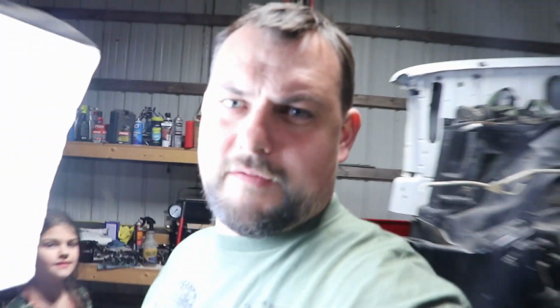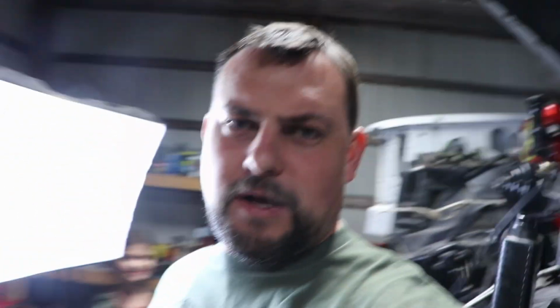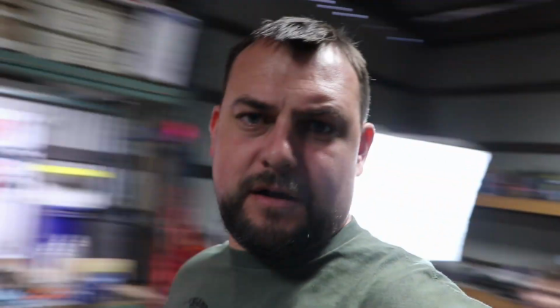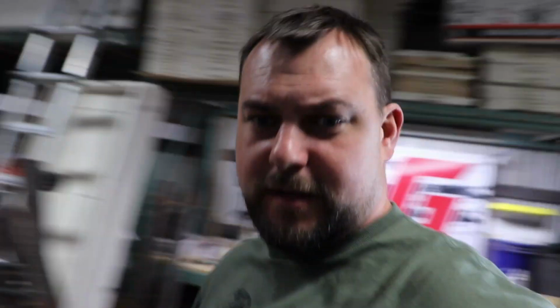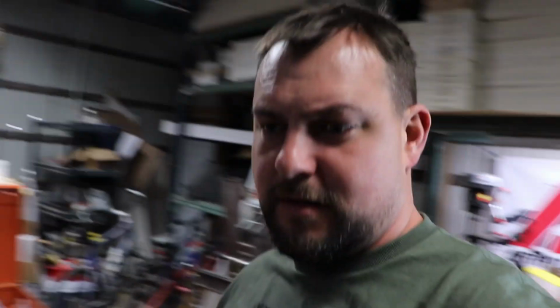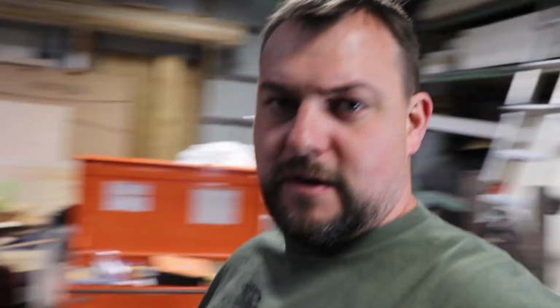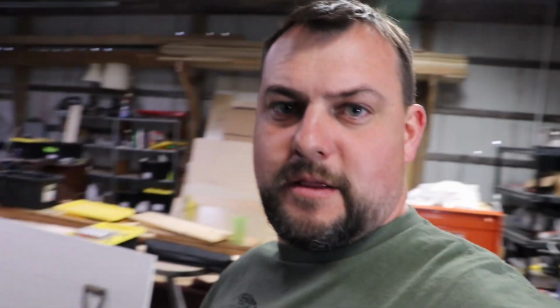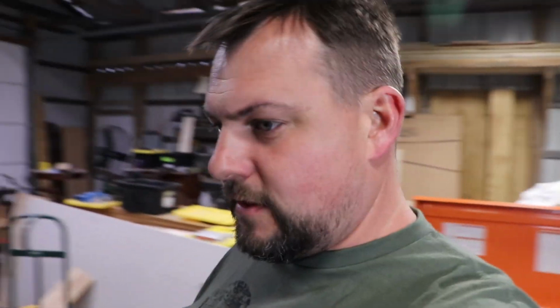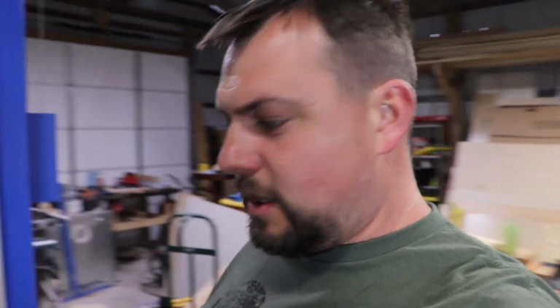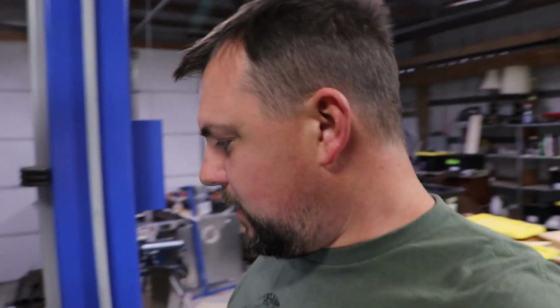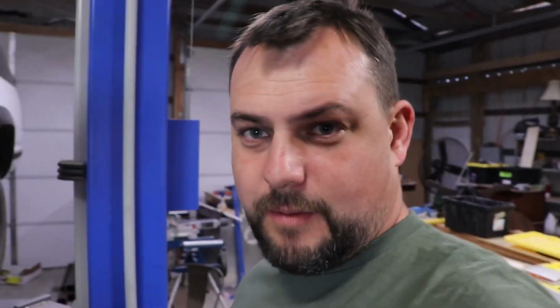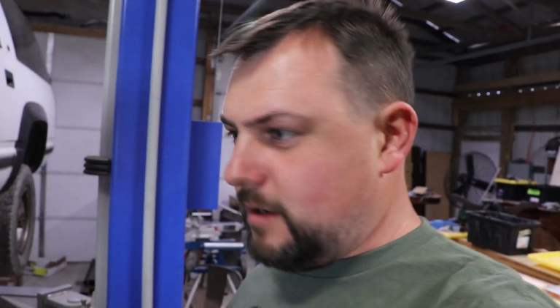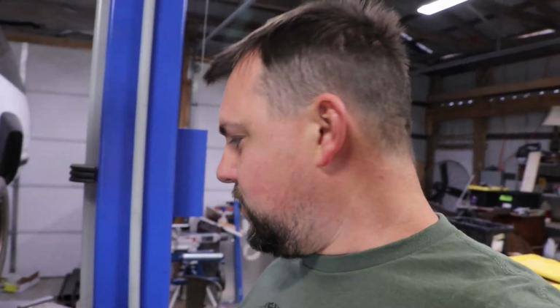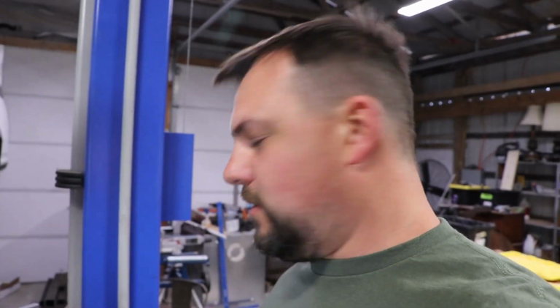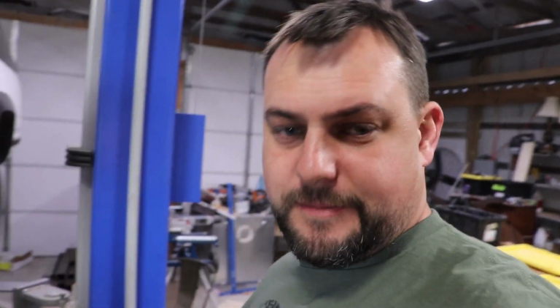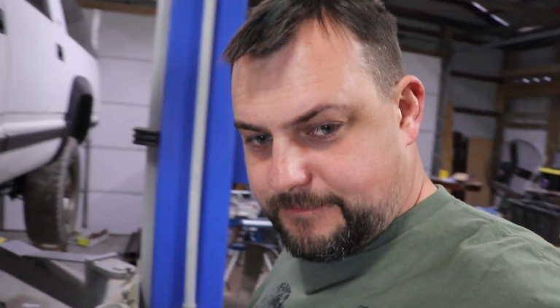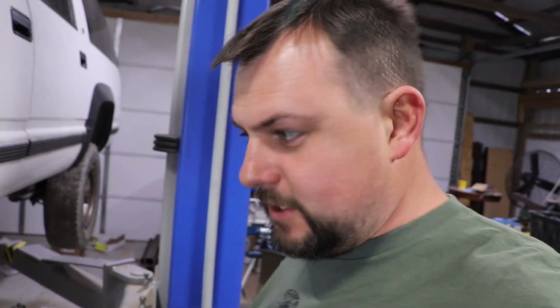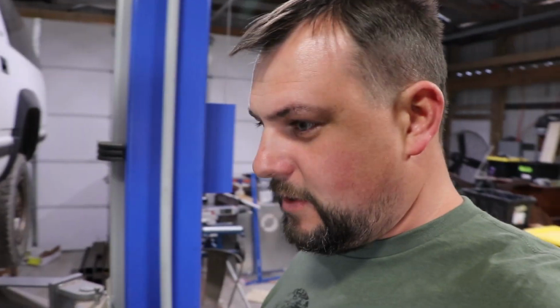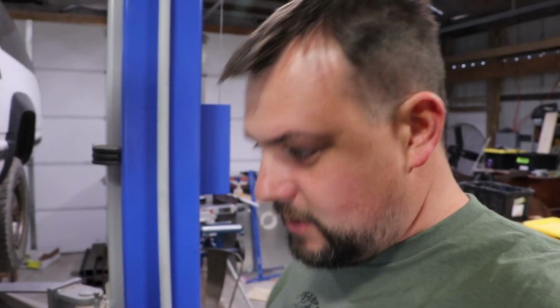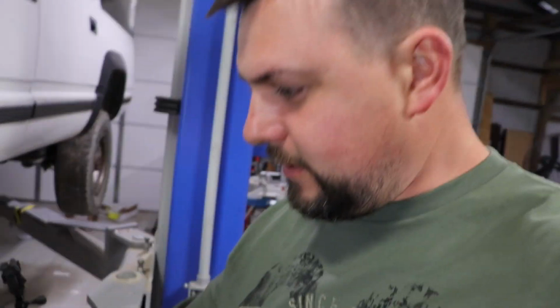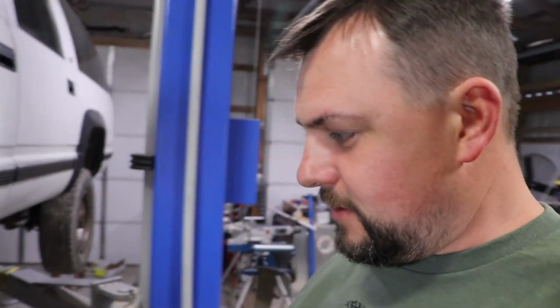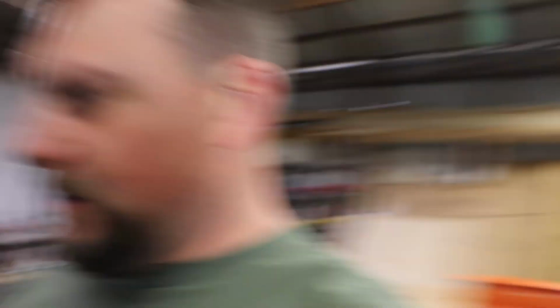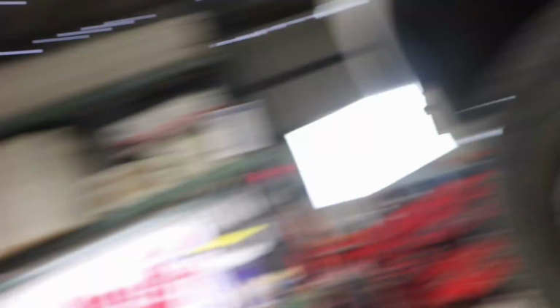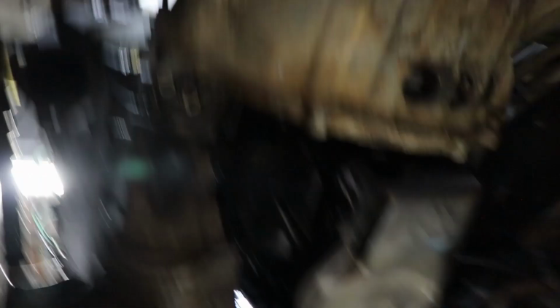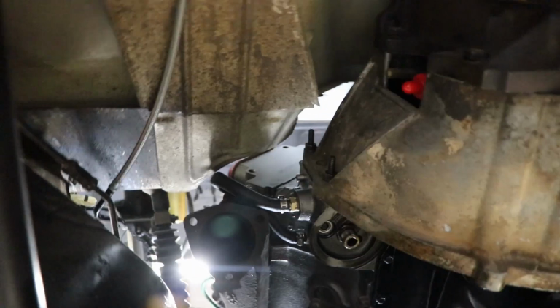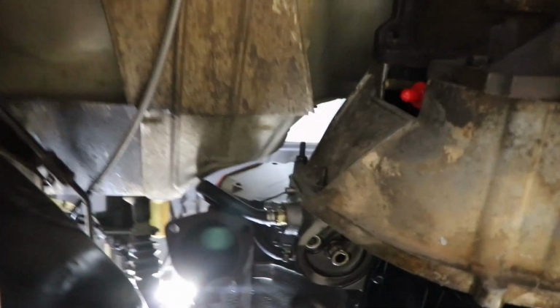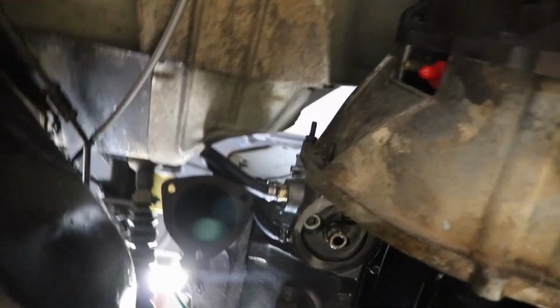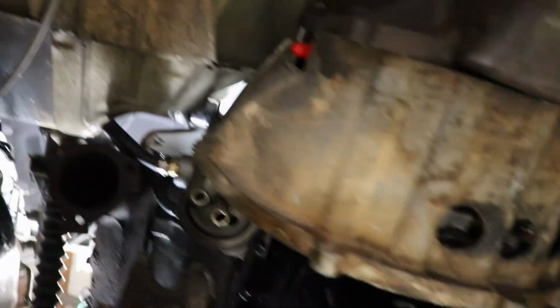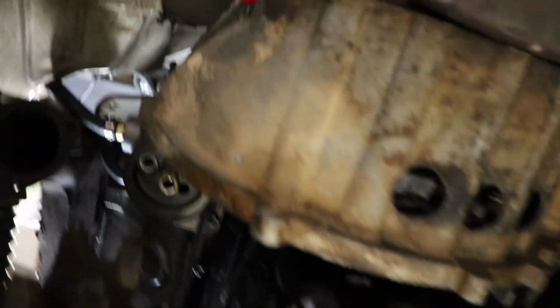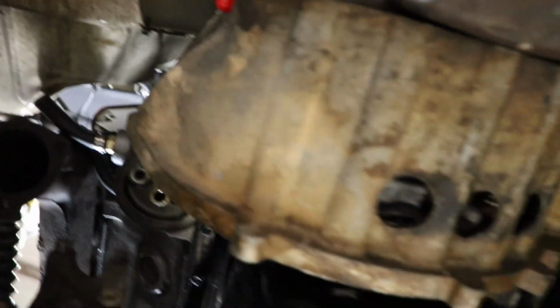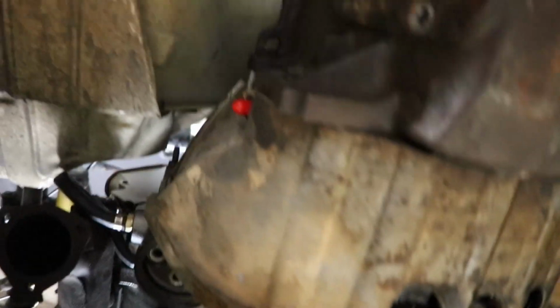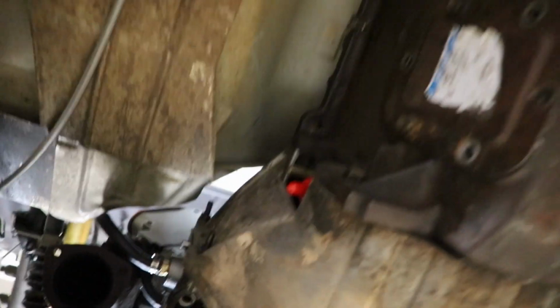I could have gone a little higher on the truck, but I wanted my daughter to be able to hook stuff up underneath here. So, crawl under there and find the clutch line.